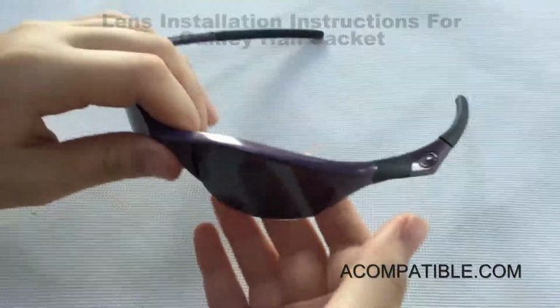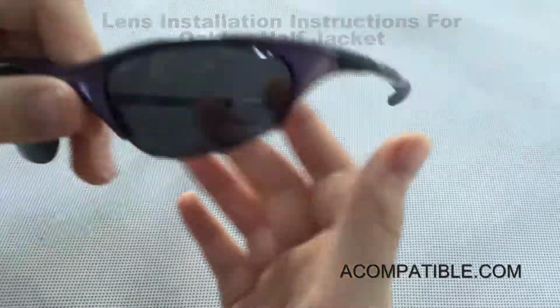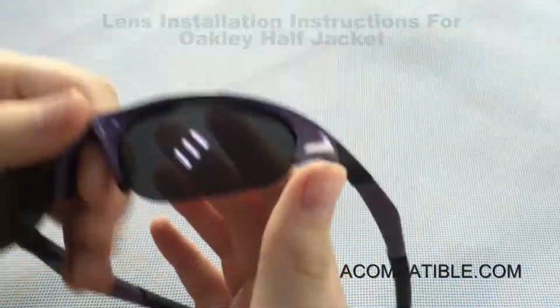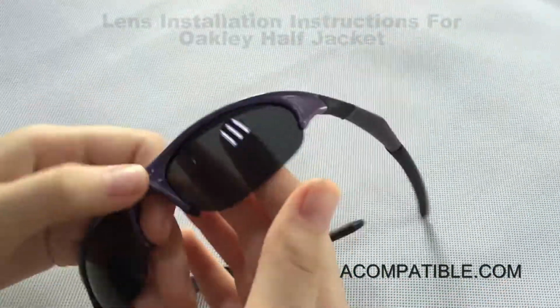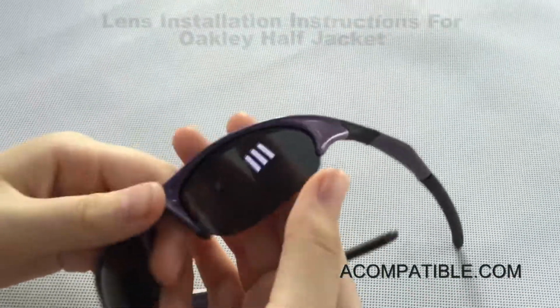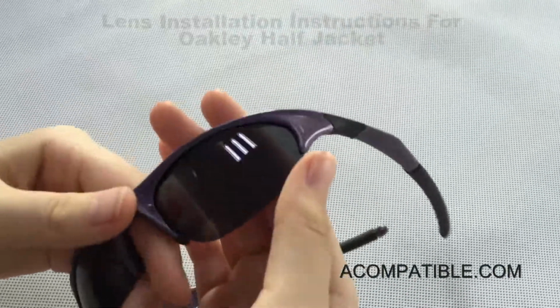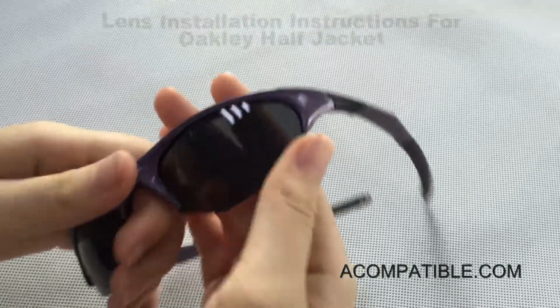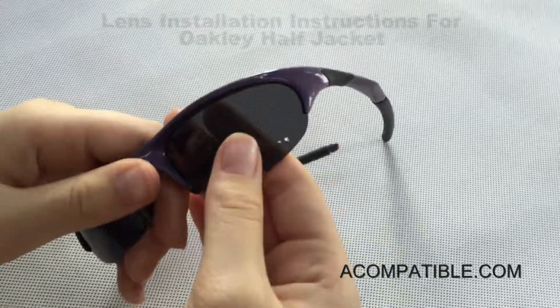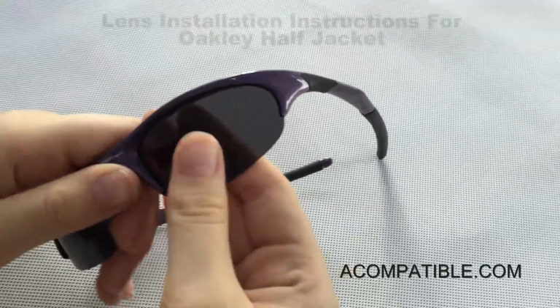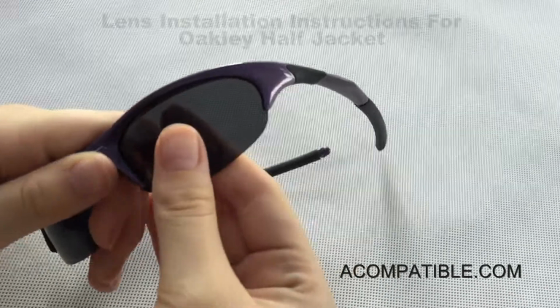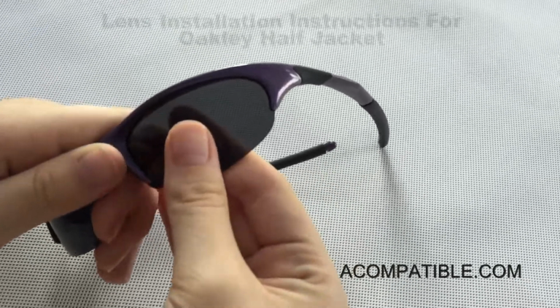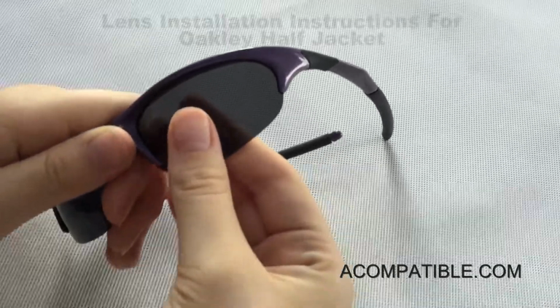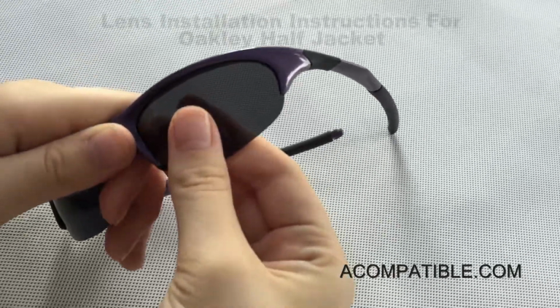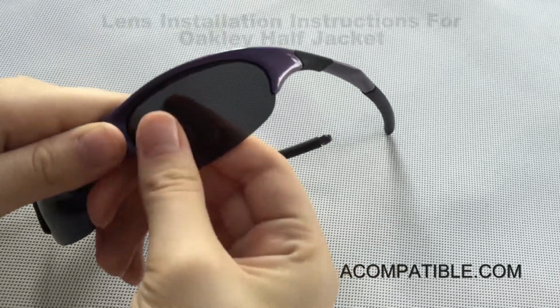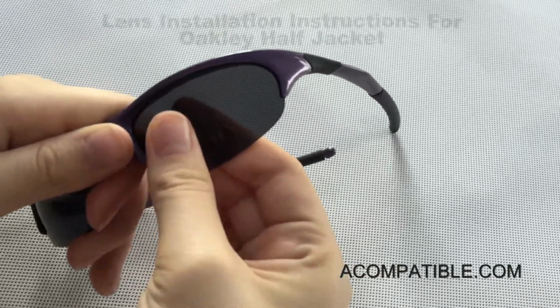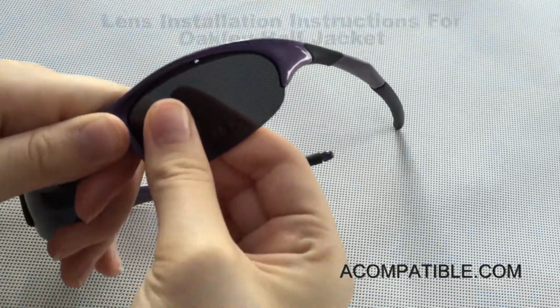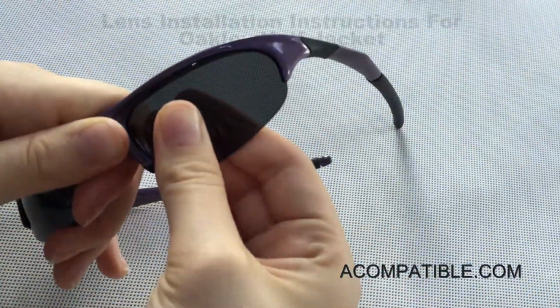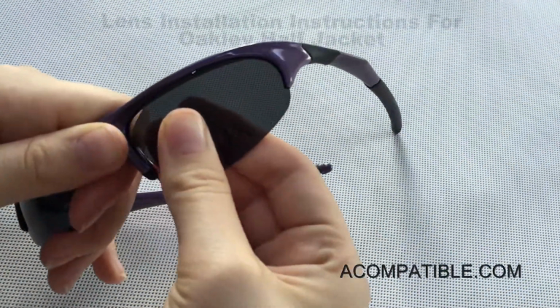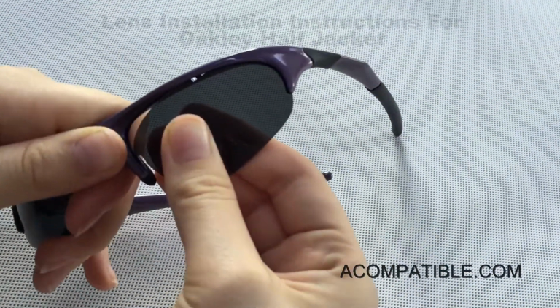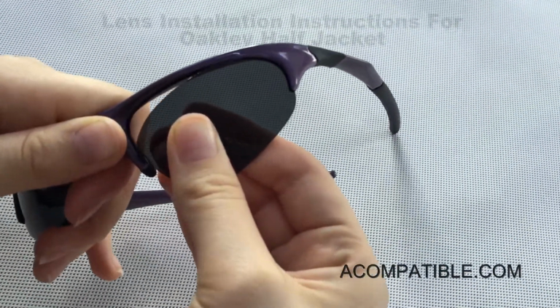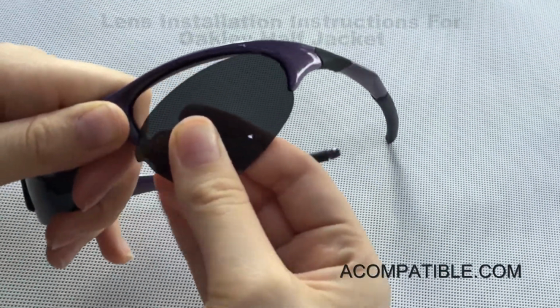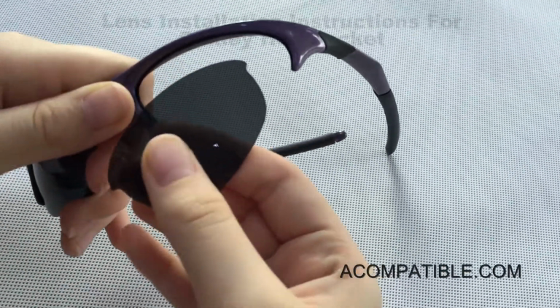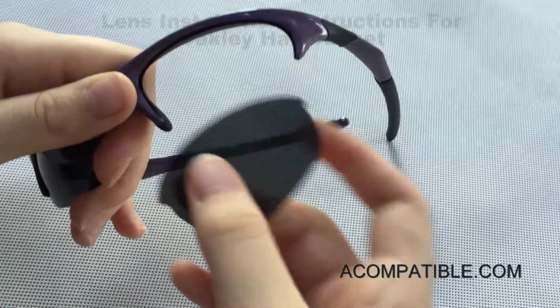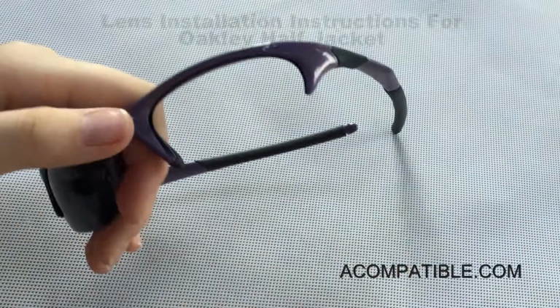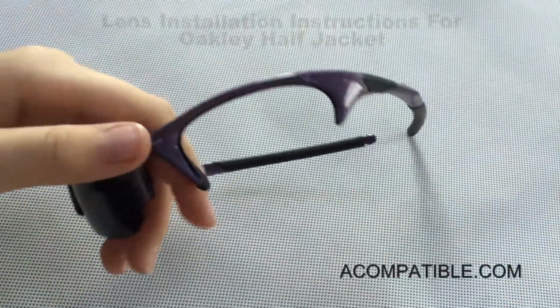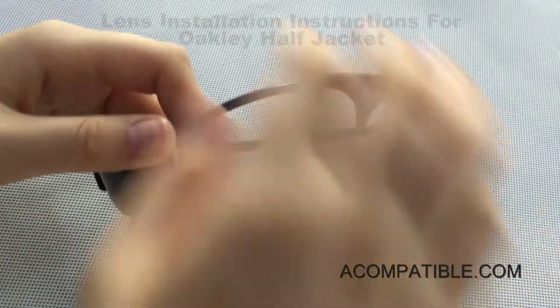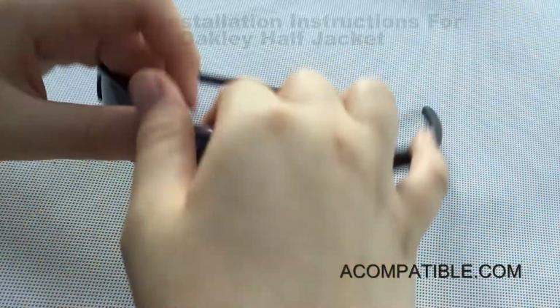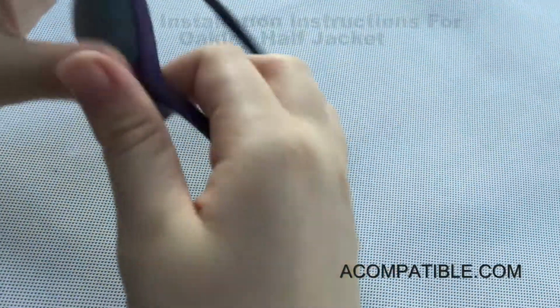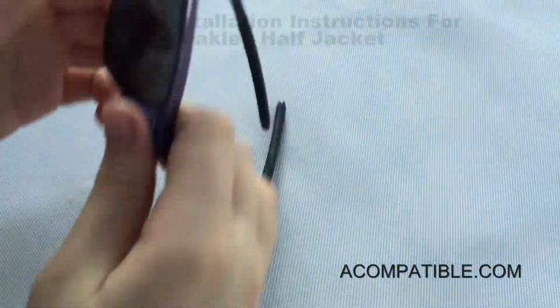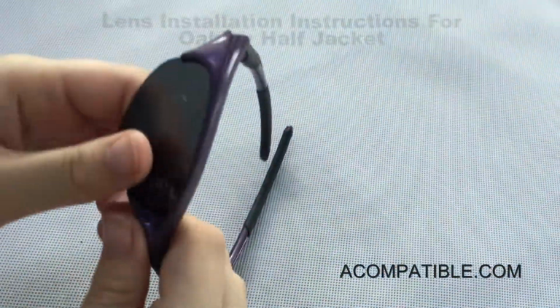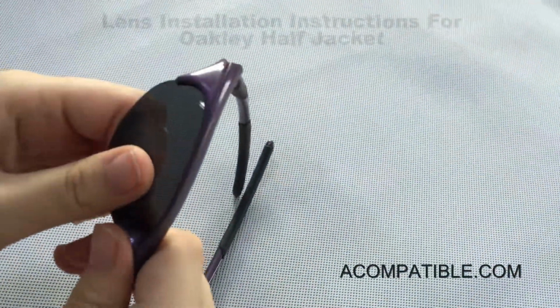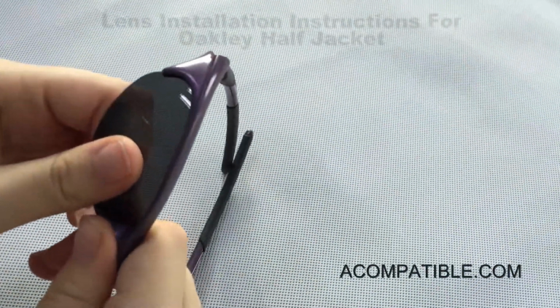To remove them, you take the frame in one hand and you pull the nose piece towards you while holding the lens. The lens should pop out fairly easily. You do the same for the other side — pull the nose piece towards you and let it pop out.